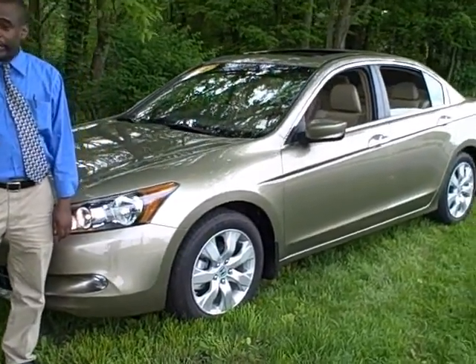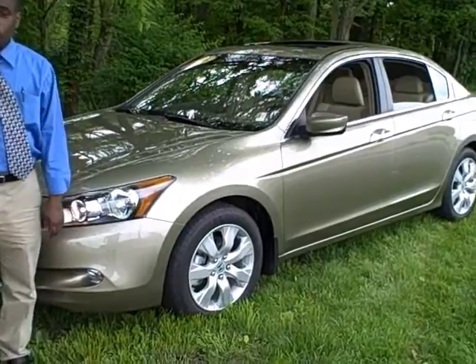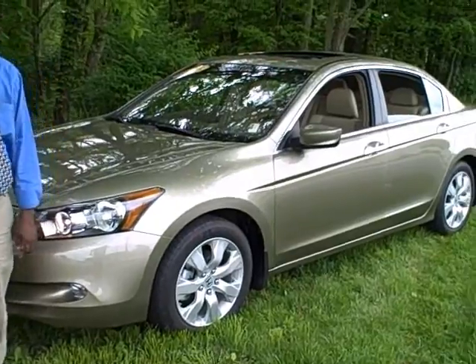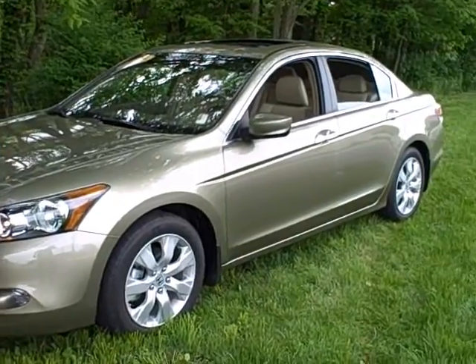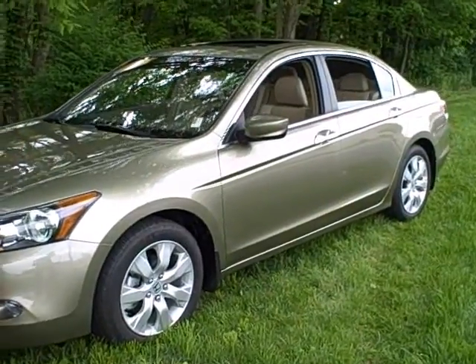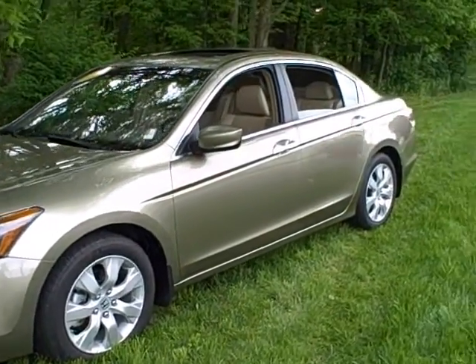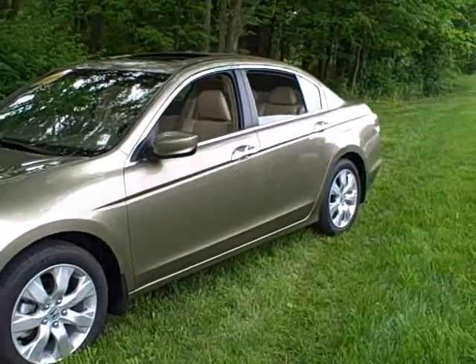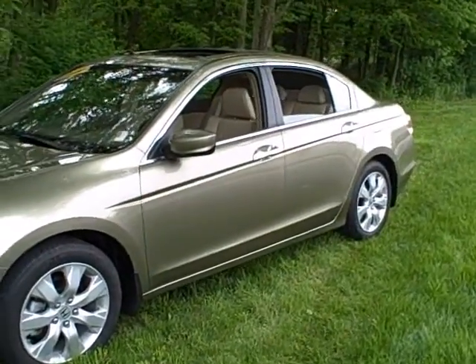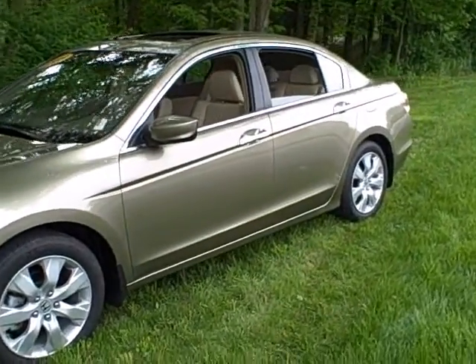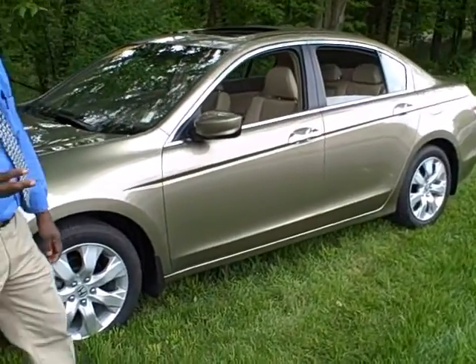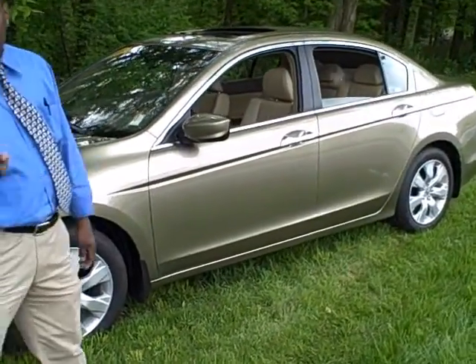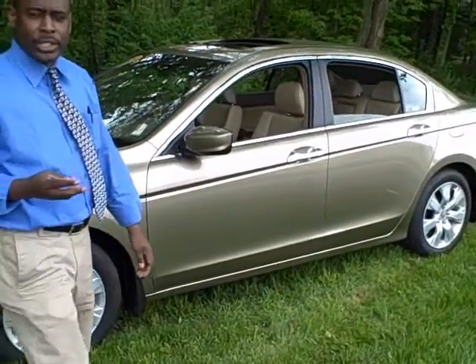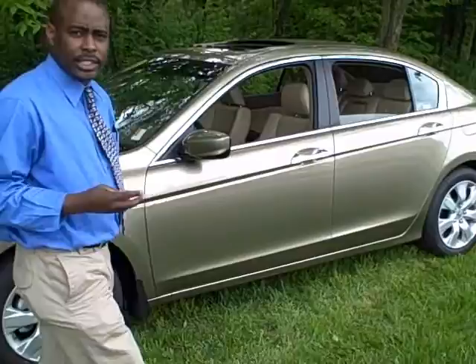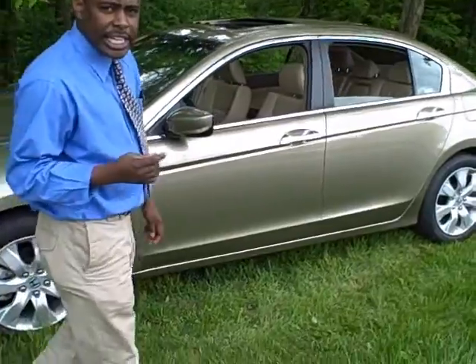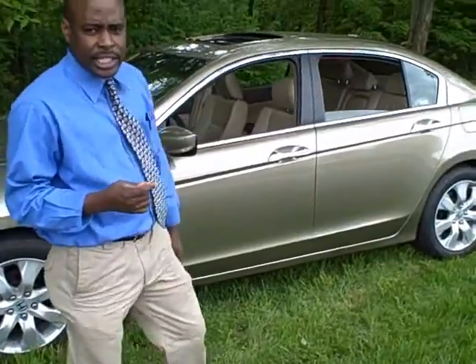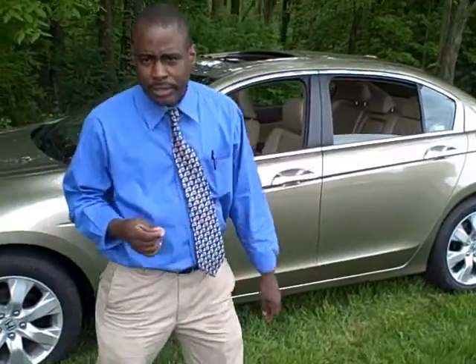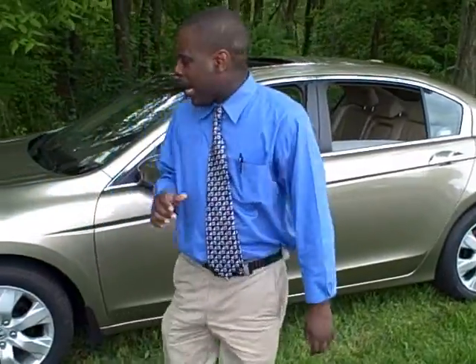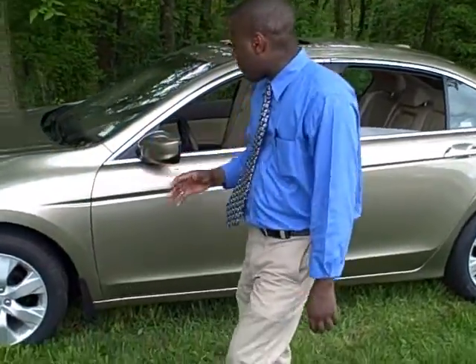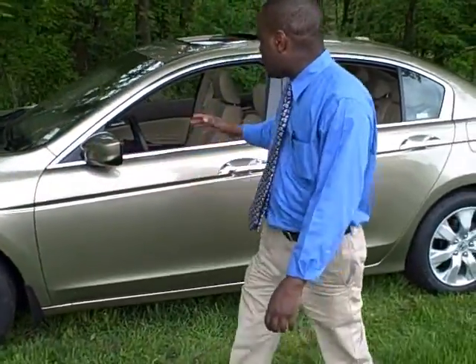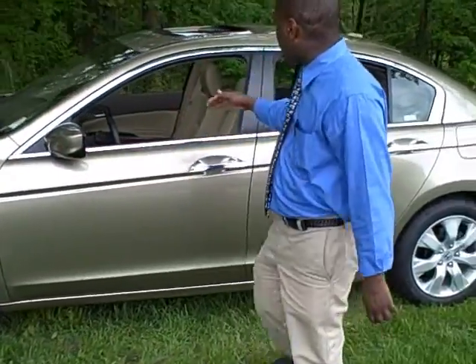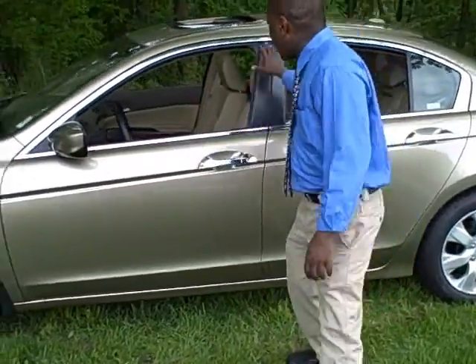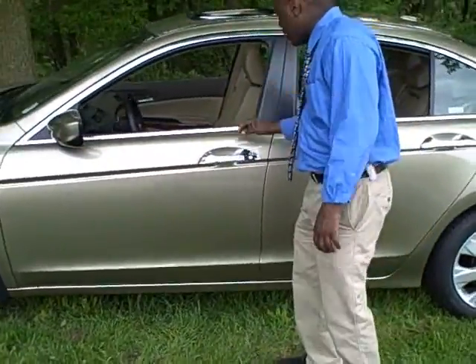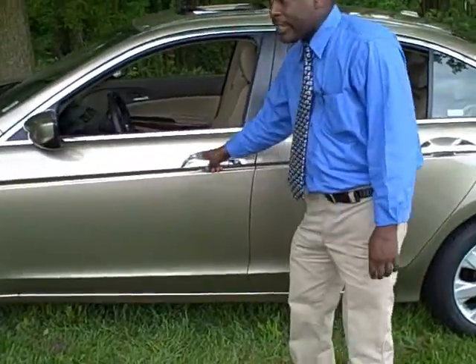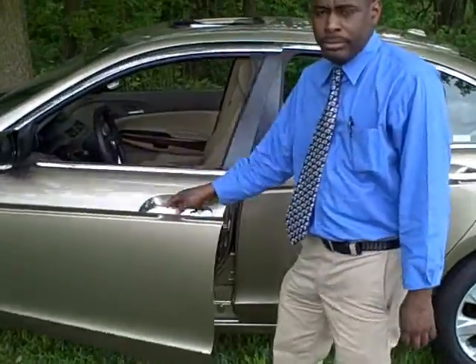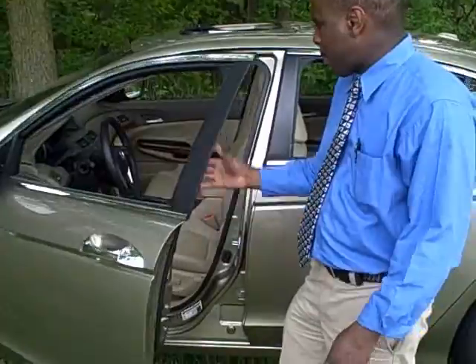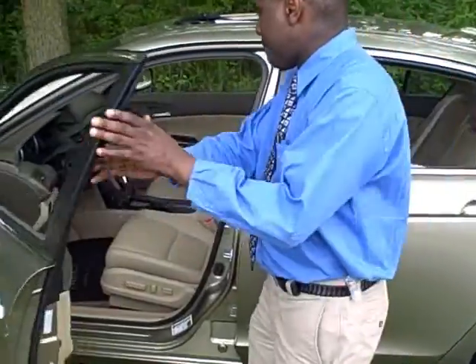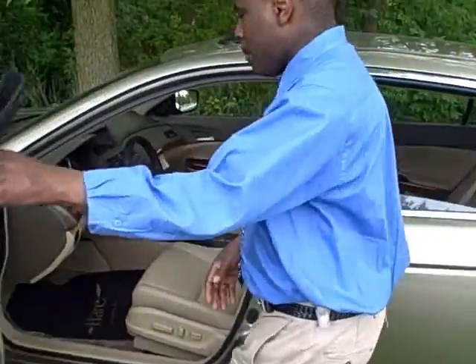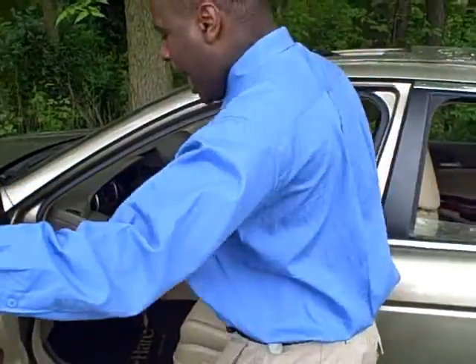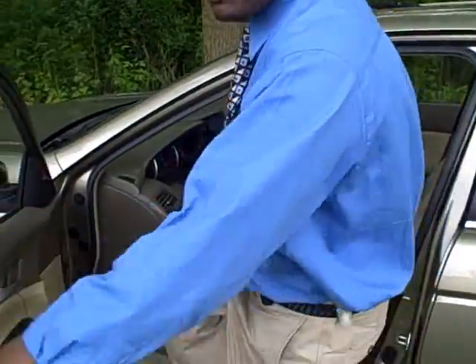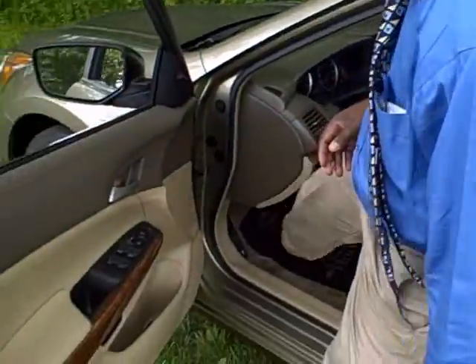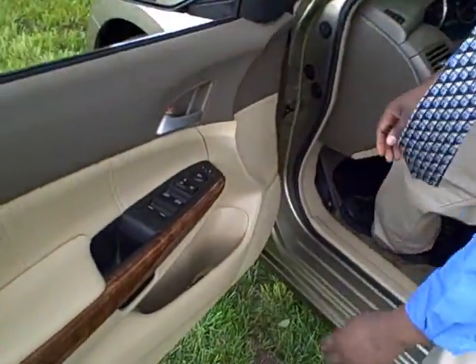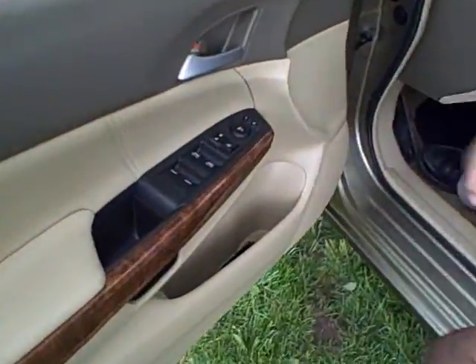It's equipped the way that you would want it to be in a luxury vehicle. Leather seats, dual power seats, heated seats. It has airbags in the front, side curtain airbags, power locks, power windows, and keyless entry.